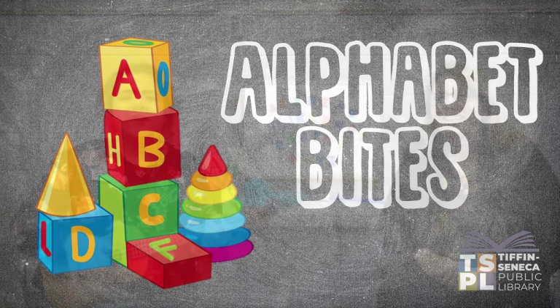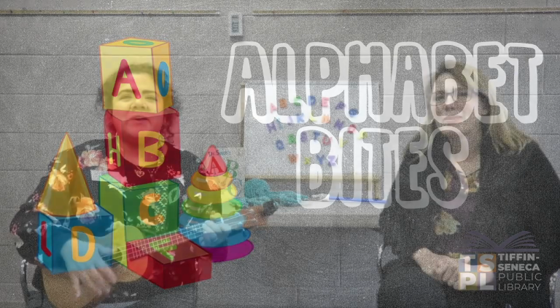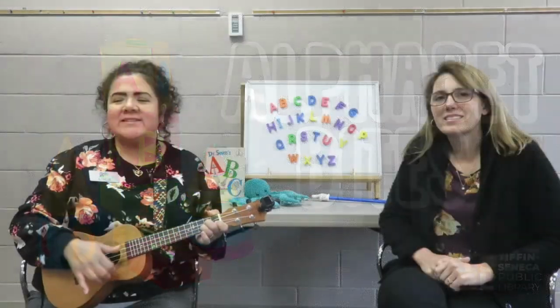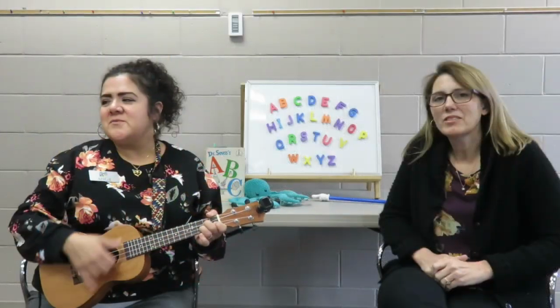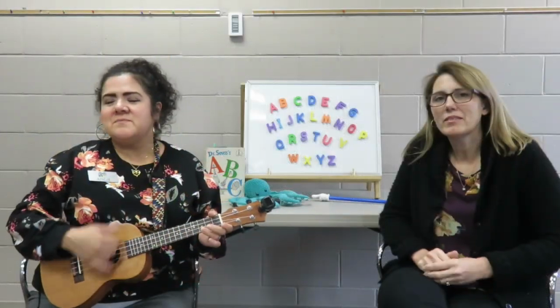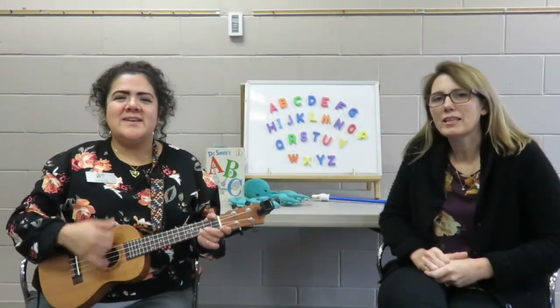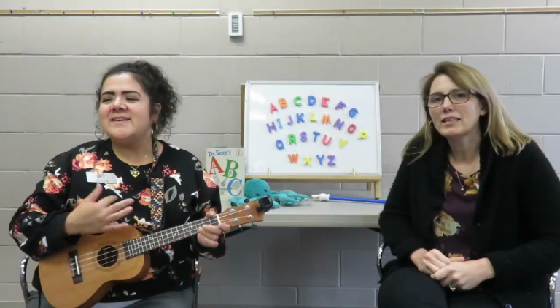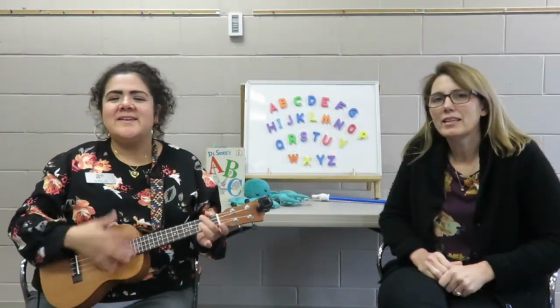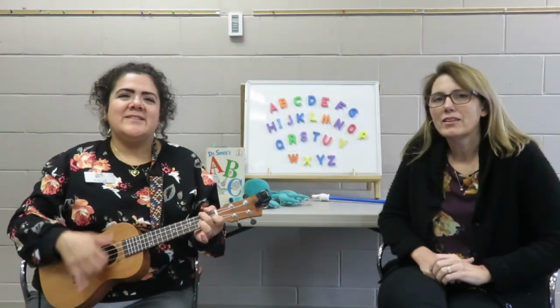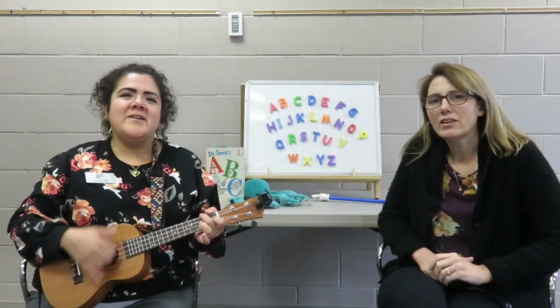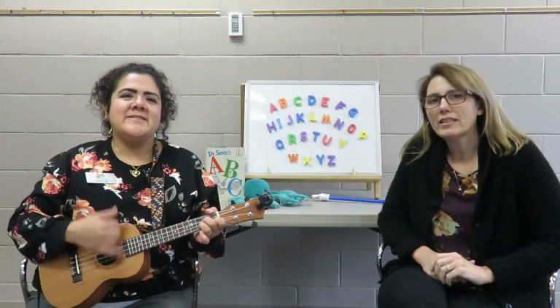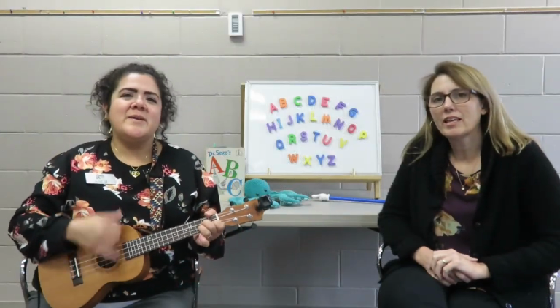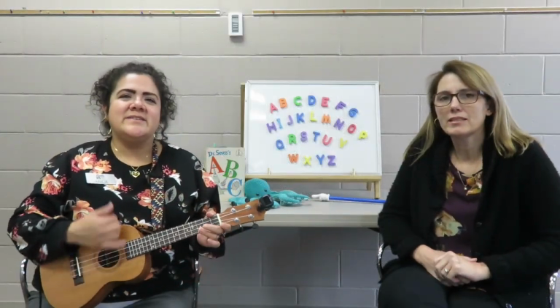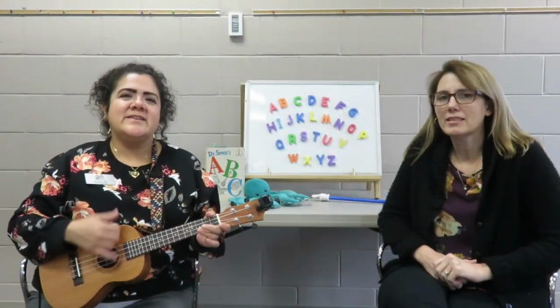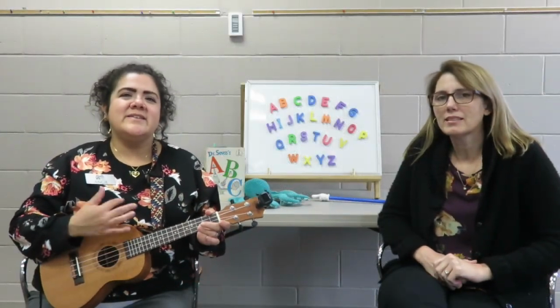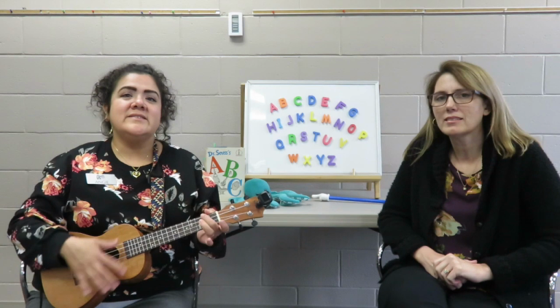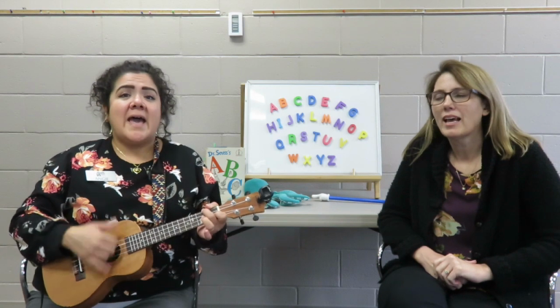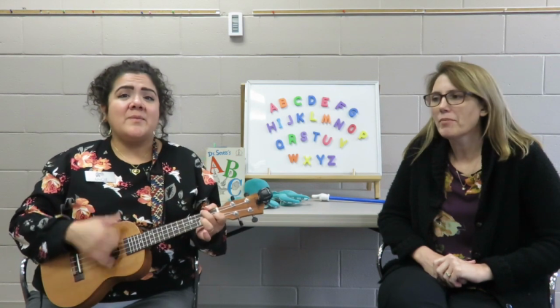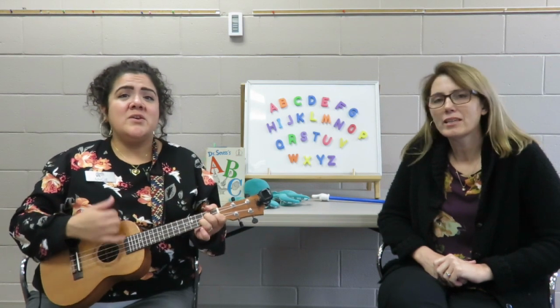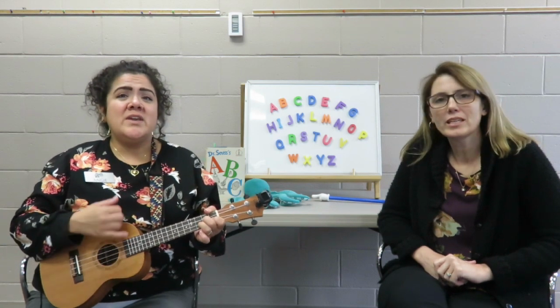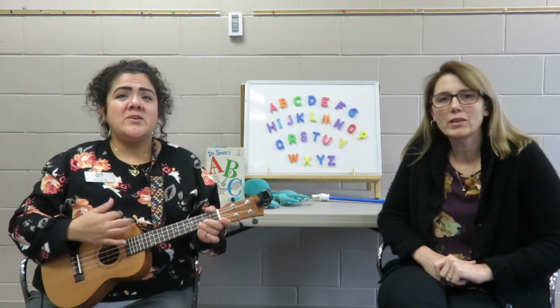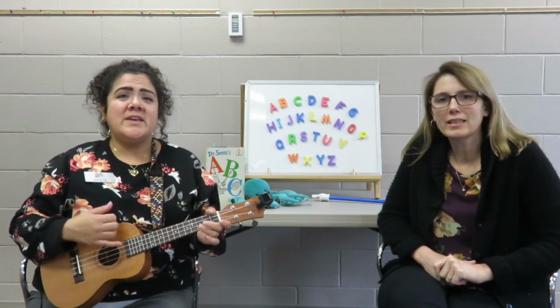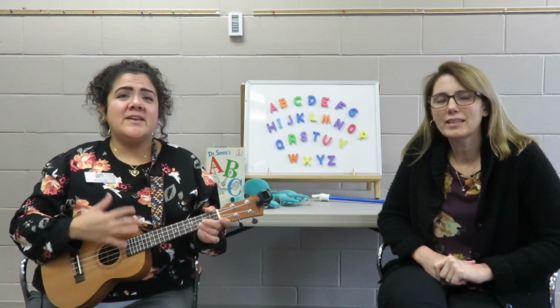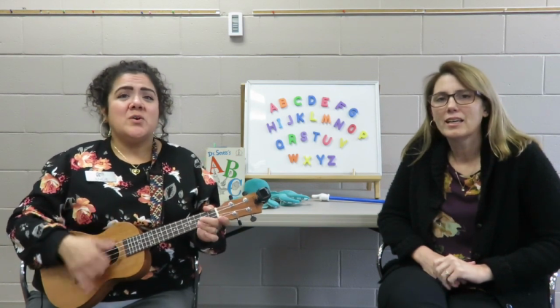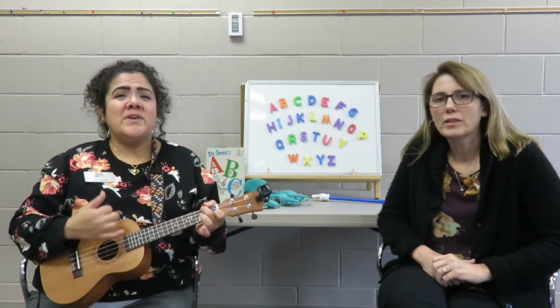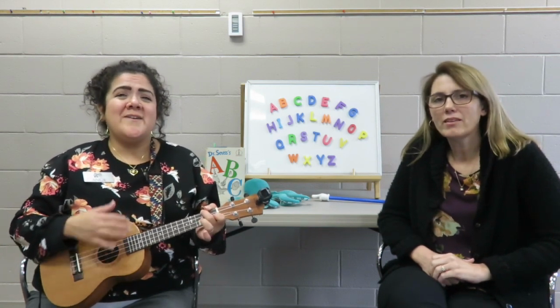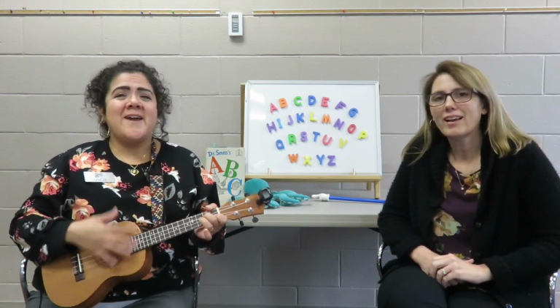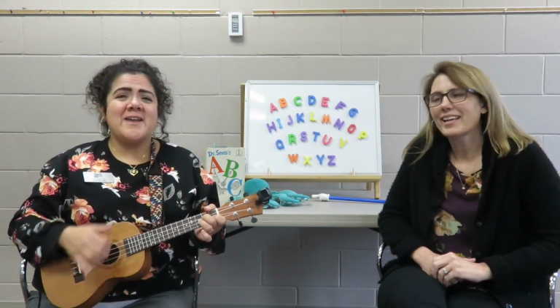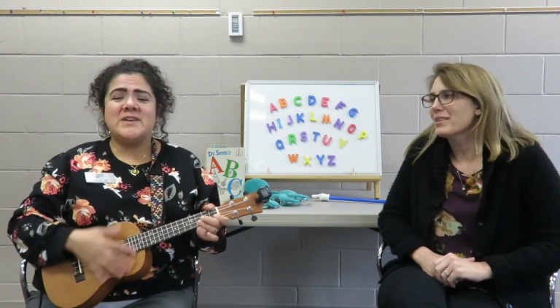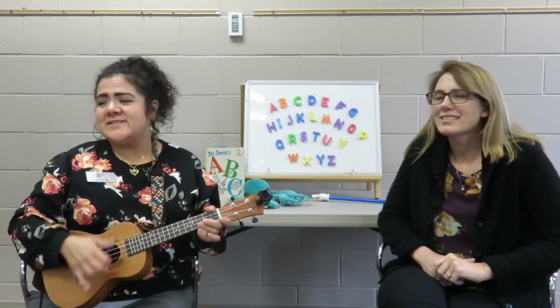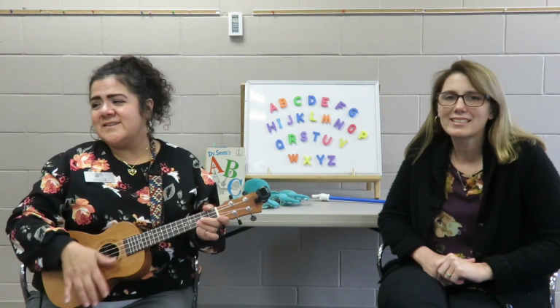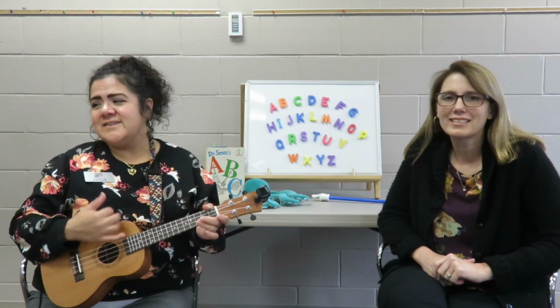Come and sing with me, learning ABCs. Happy we will be when we learn our ABCs.